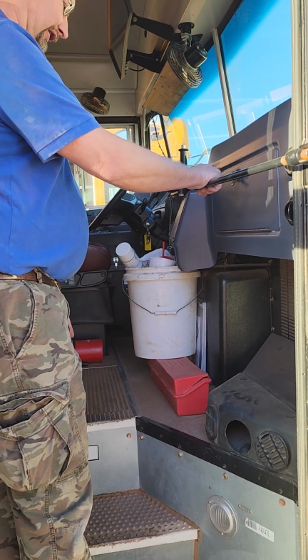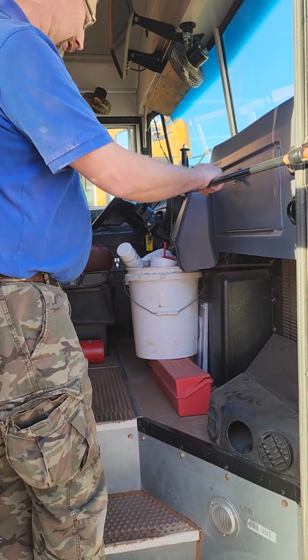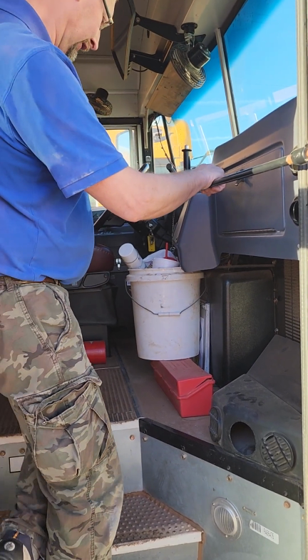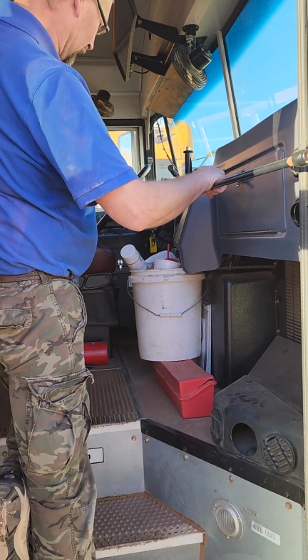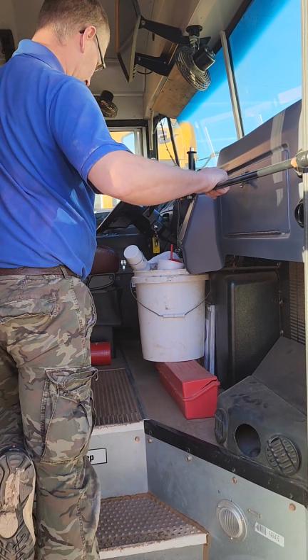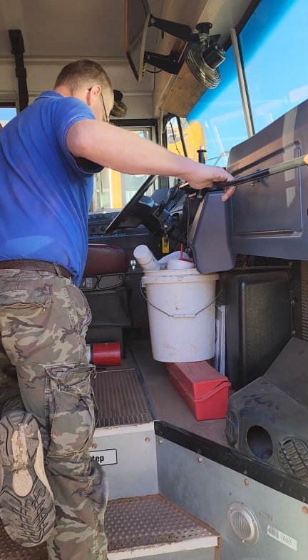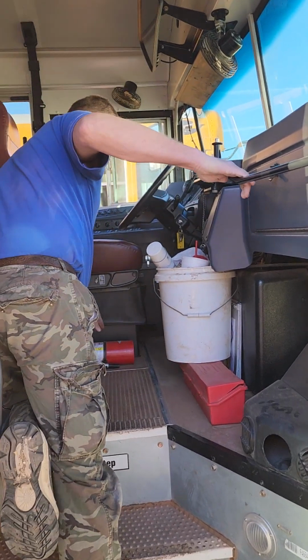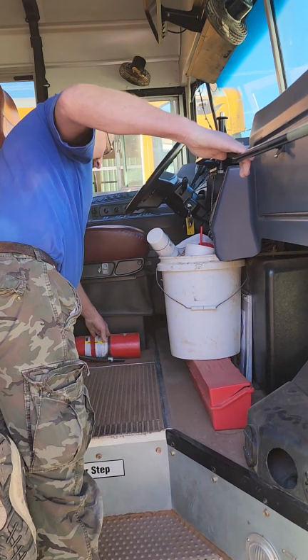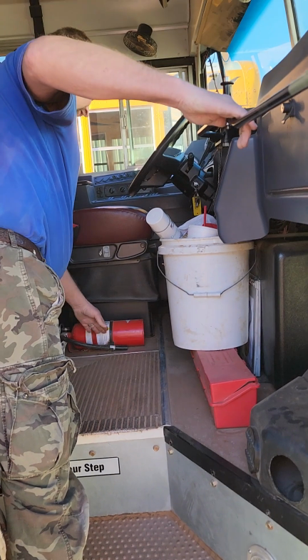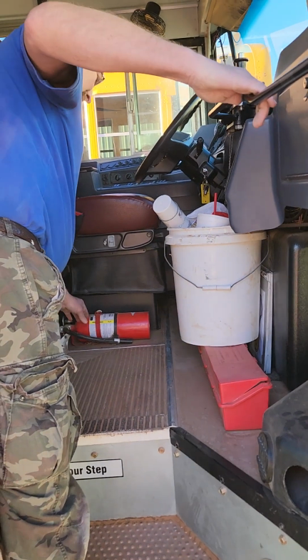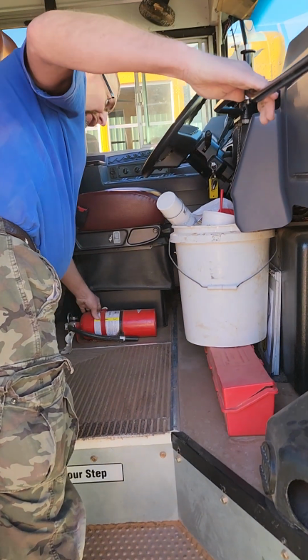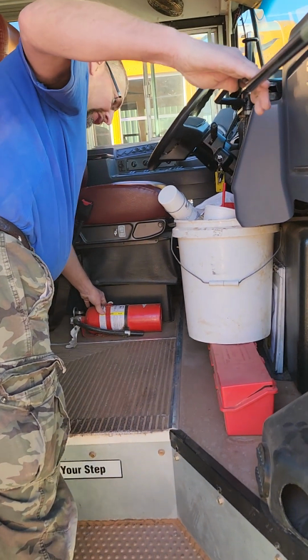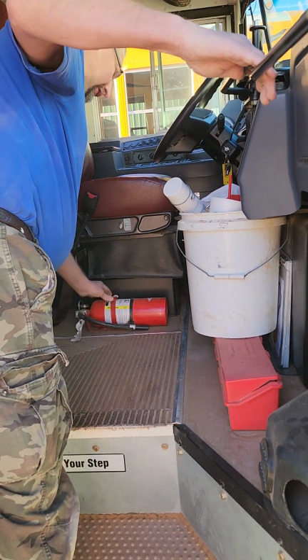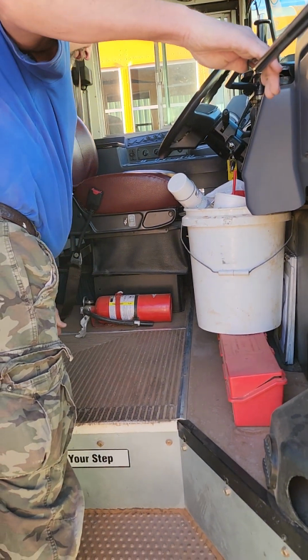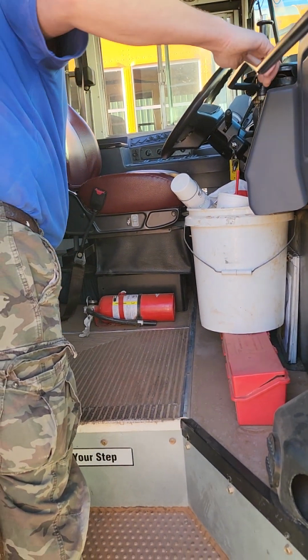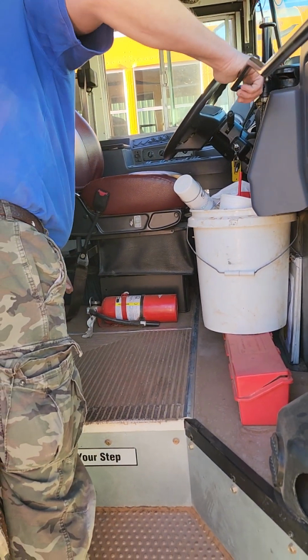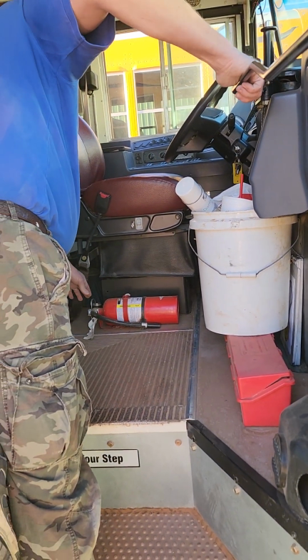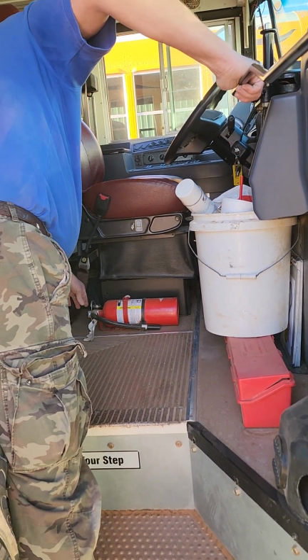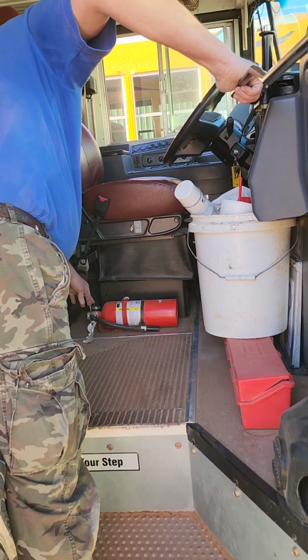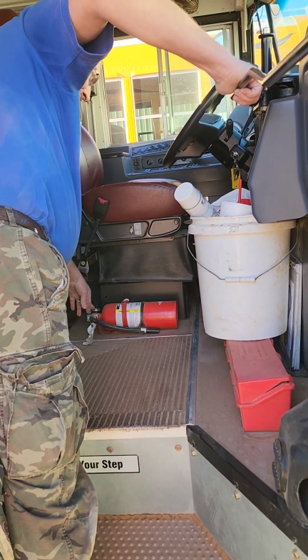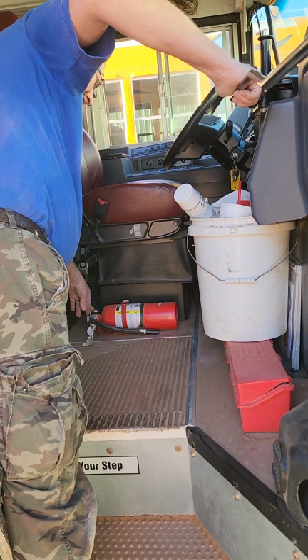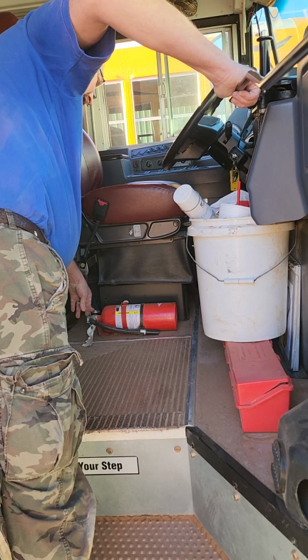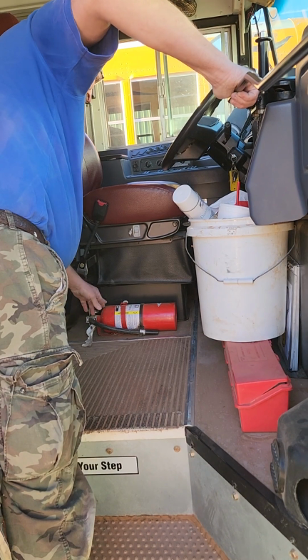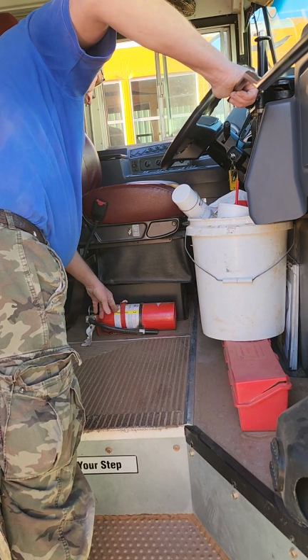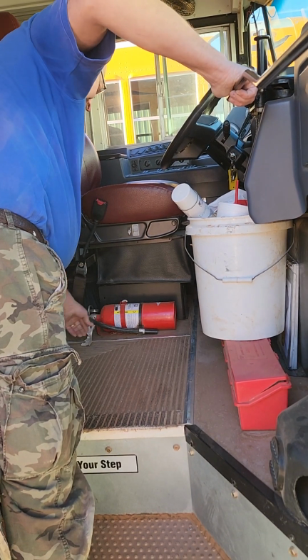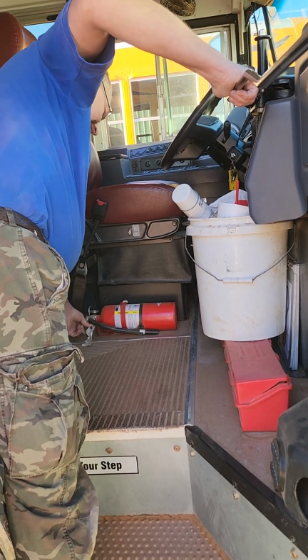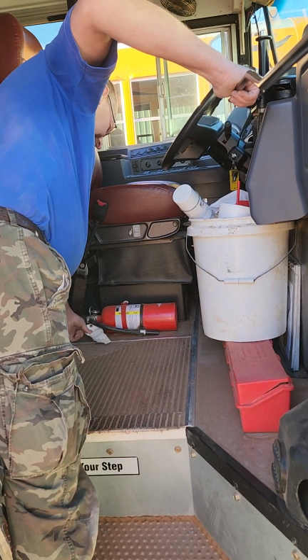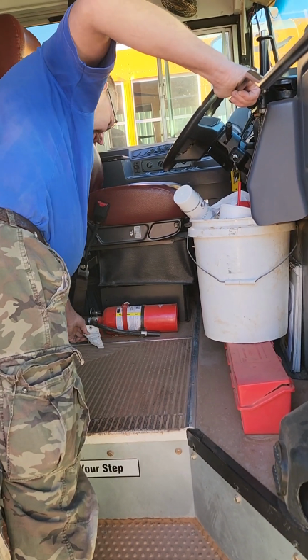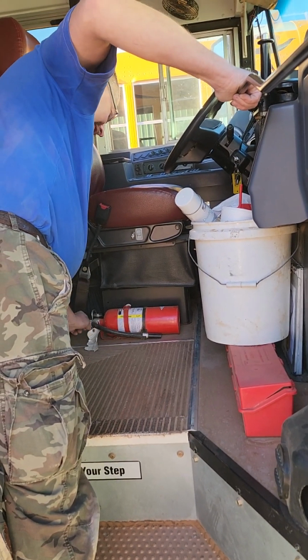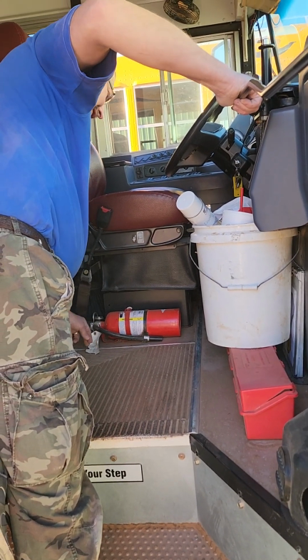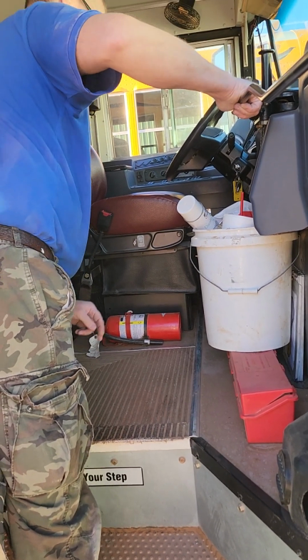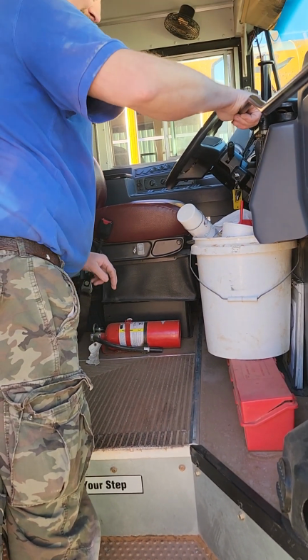The reflective triangle box should be secure and not cracked, broken, damaged, loose, or missing any parts. We're looking at the fire extinguisher, making sure it's securely mounted and fully charged.